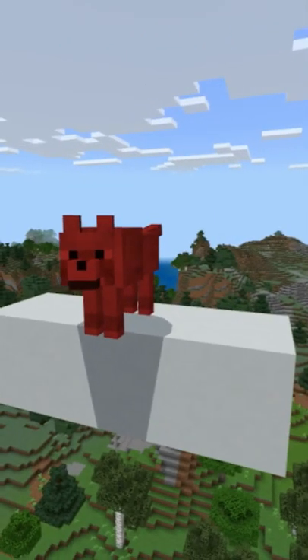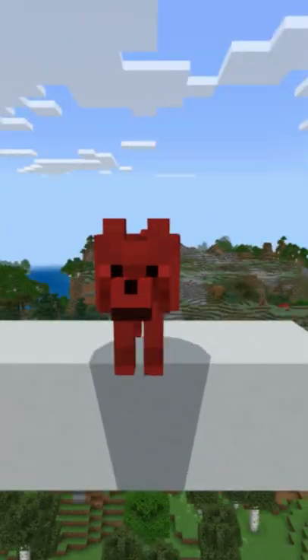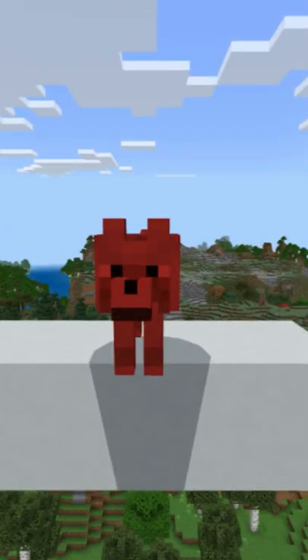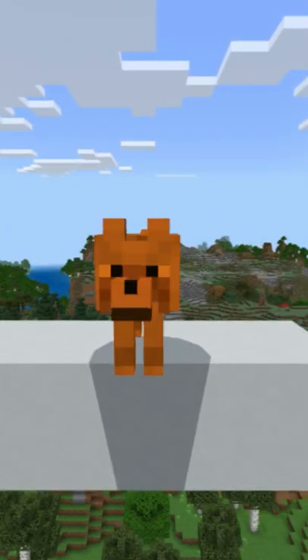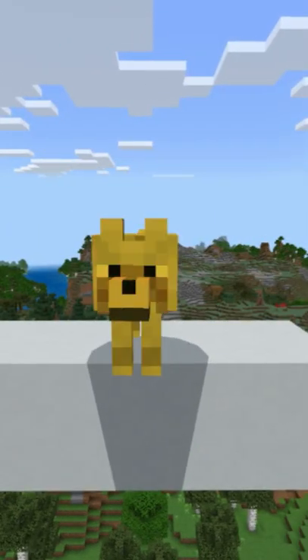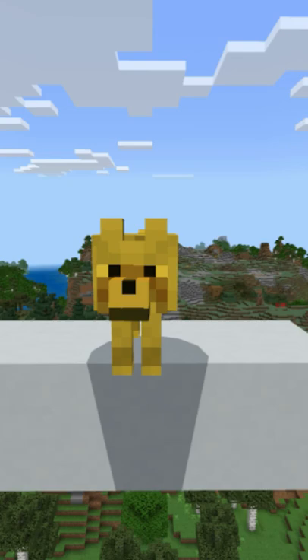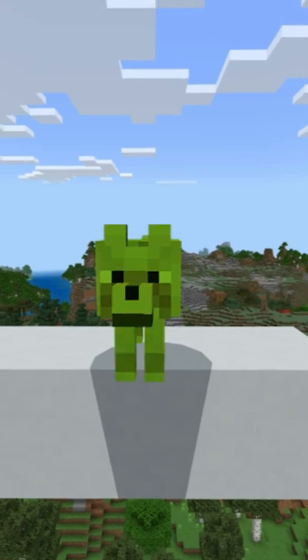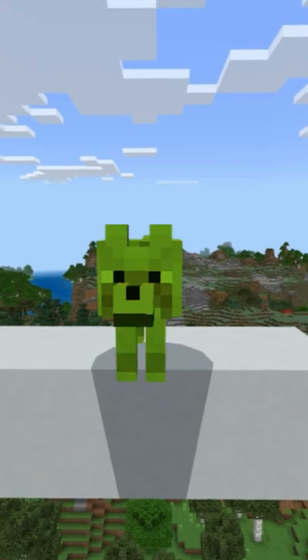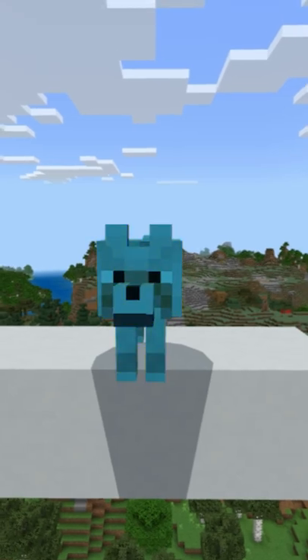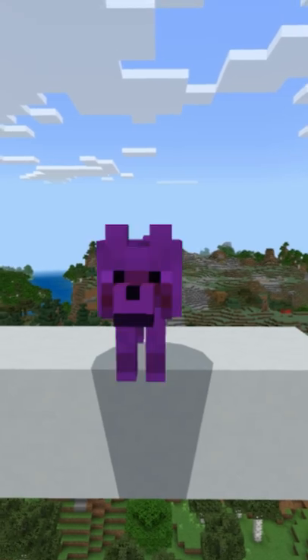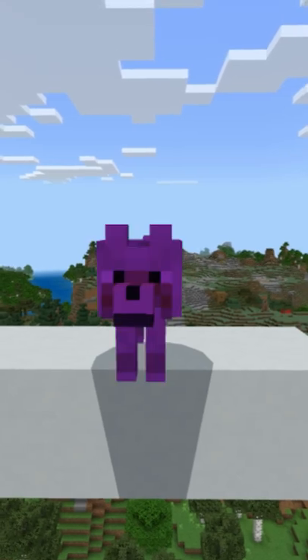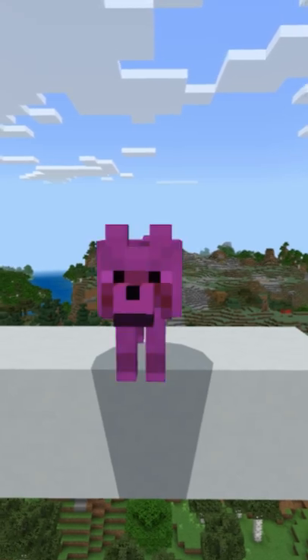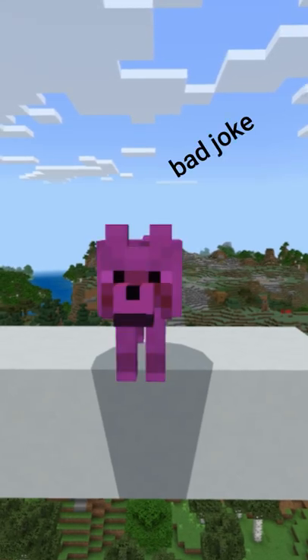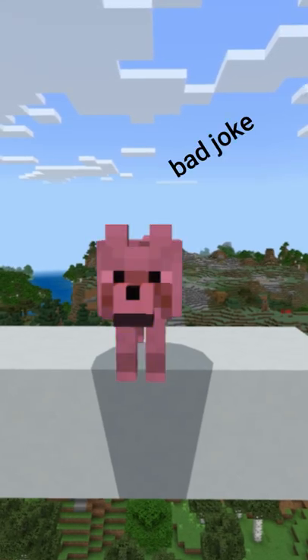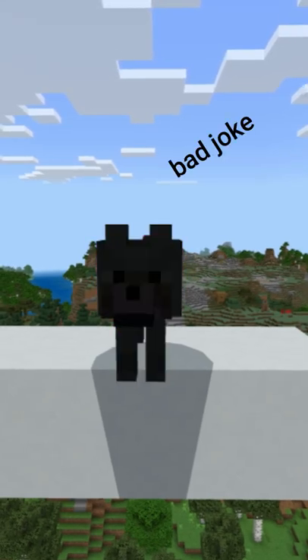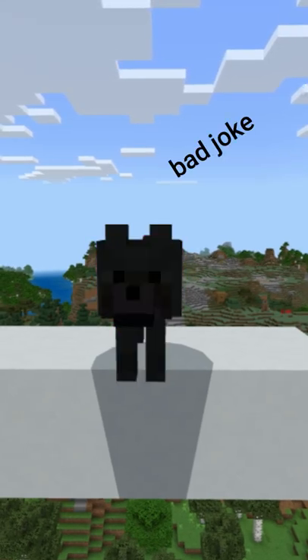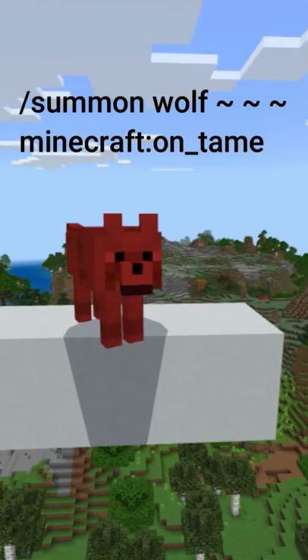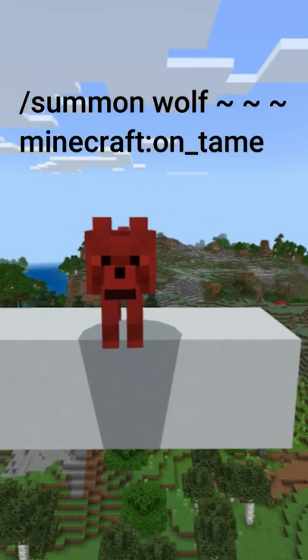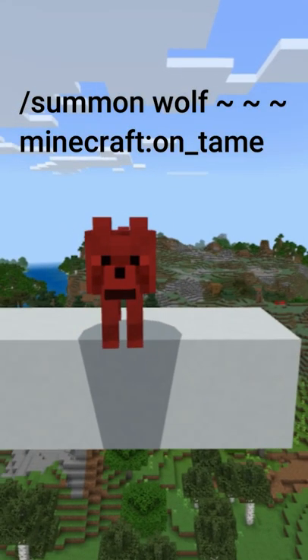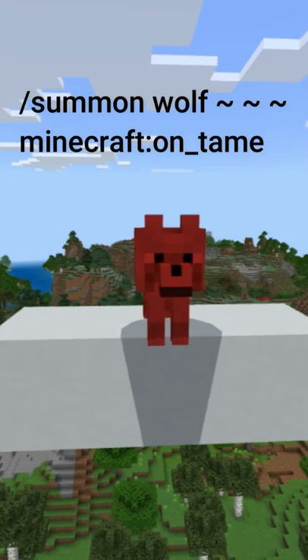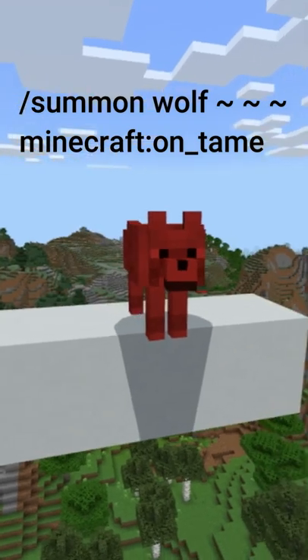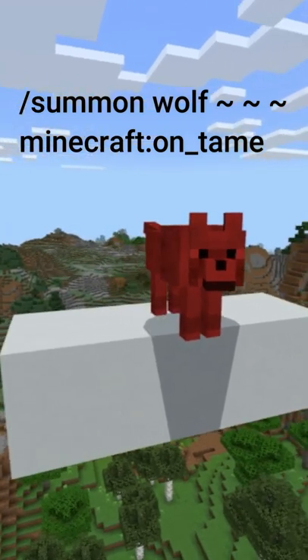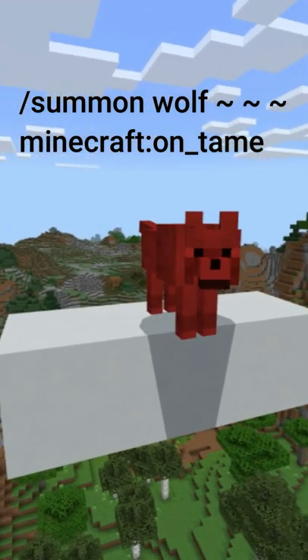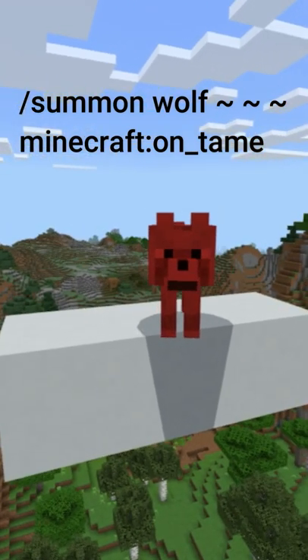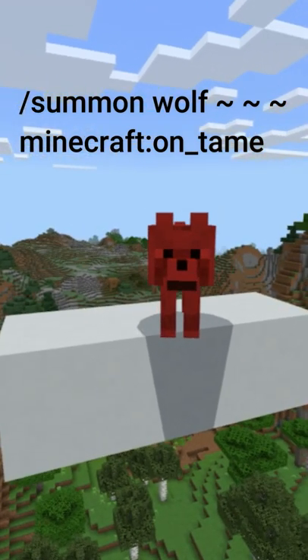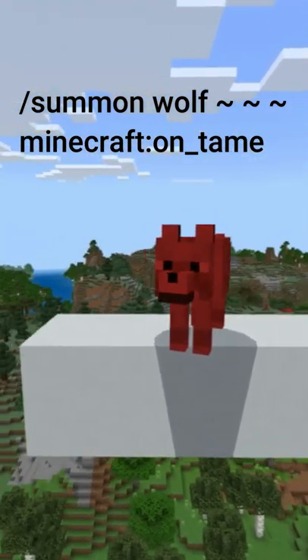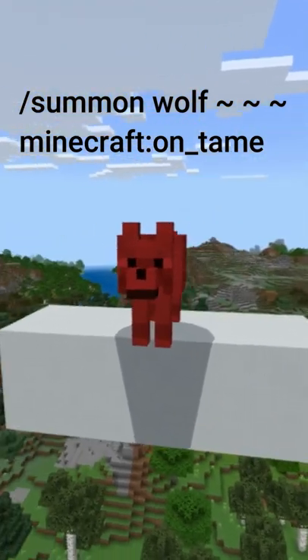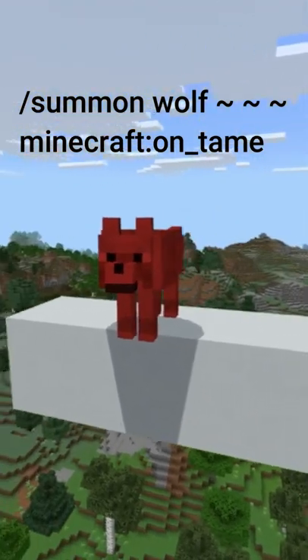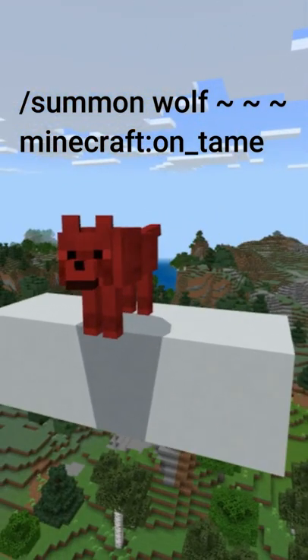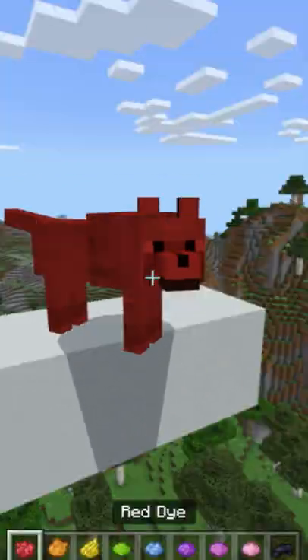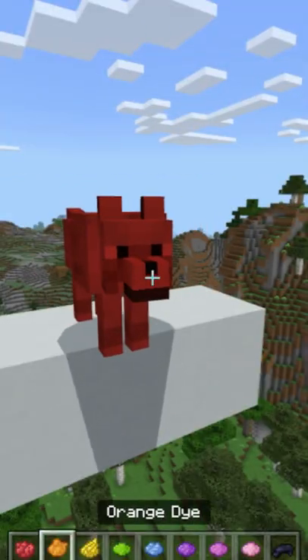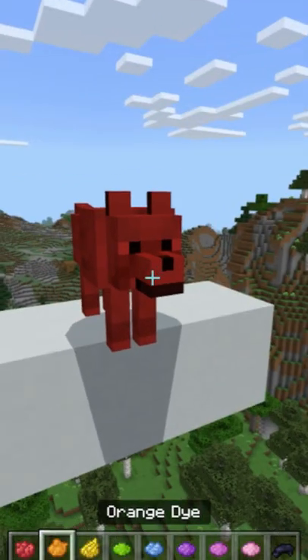He doesn't have to be red — he can be whatever color you want. But his name's still Clifford, you can't take everything from the poor guy. Just enter the command on screen and out'll pop a red wolf. Keep in mind that this unfortunately only works on Bedrock though.